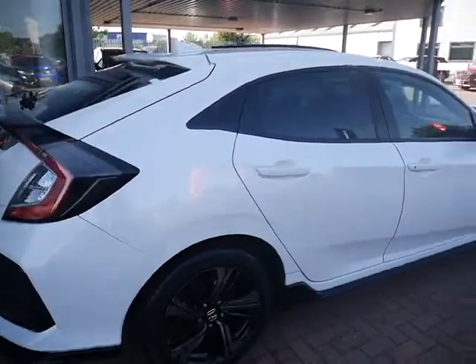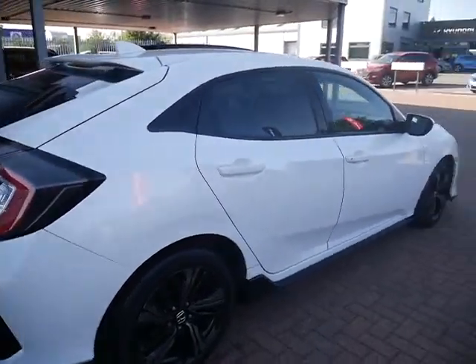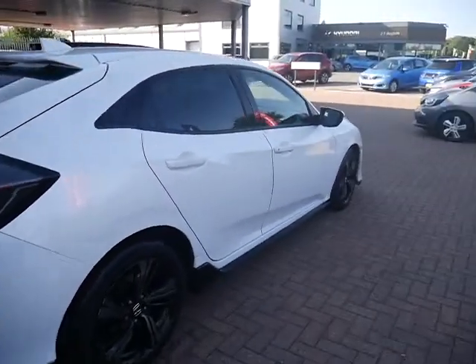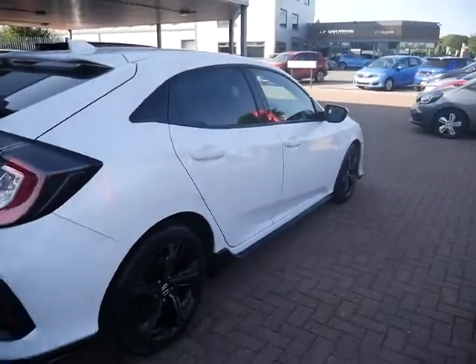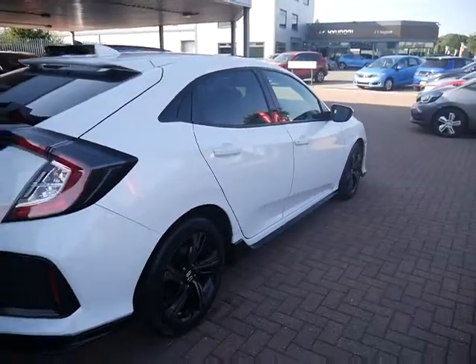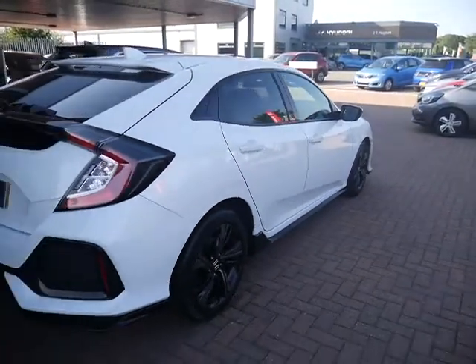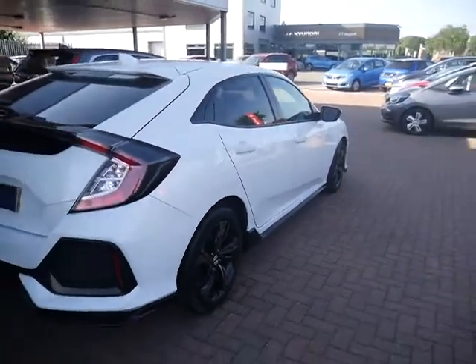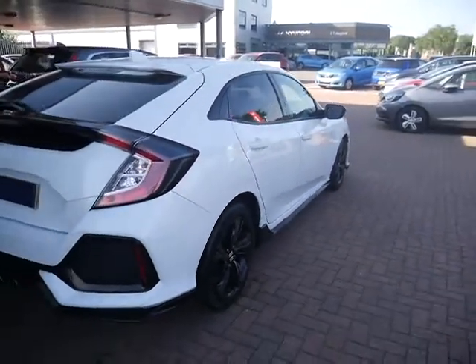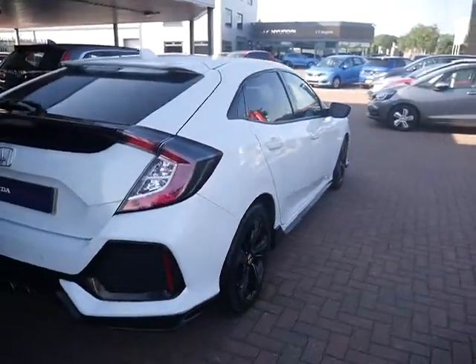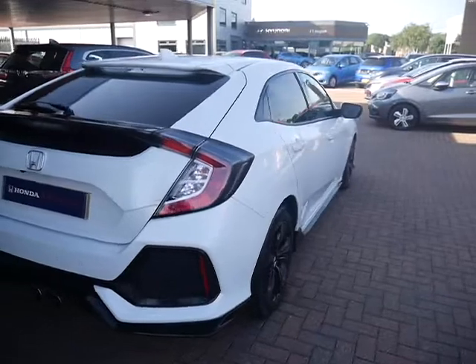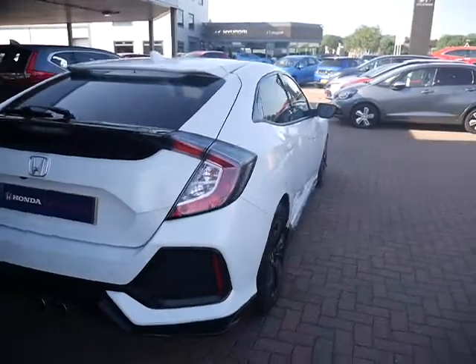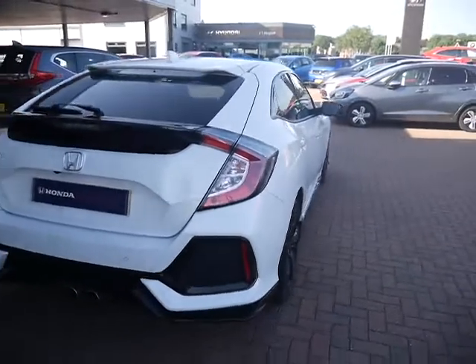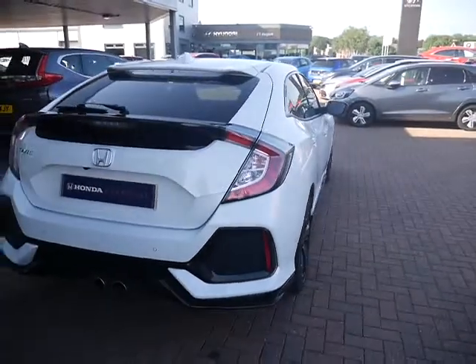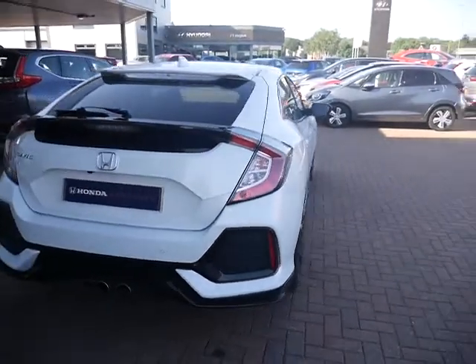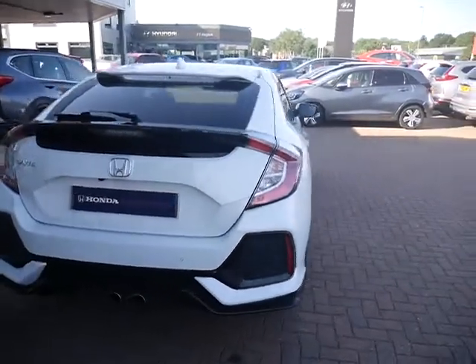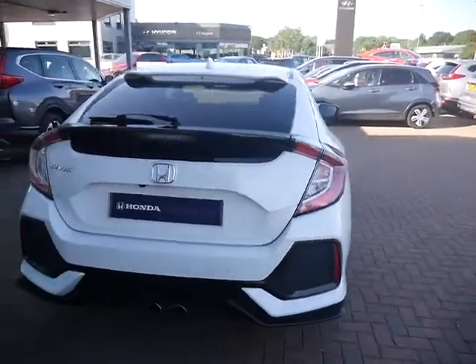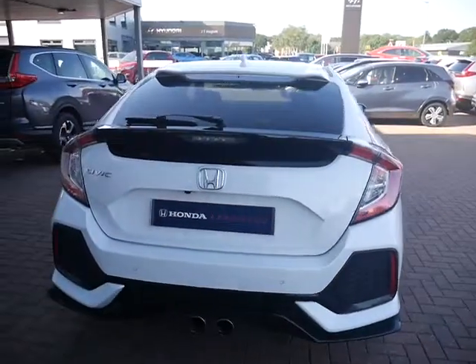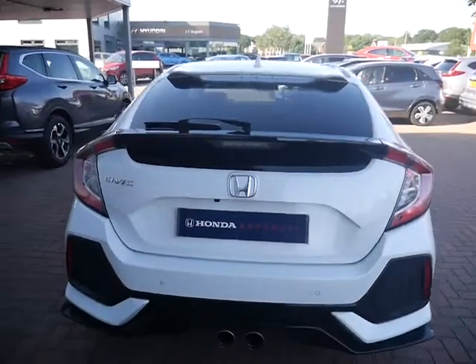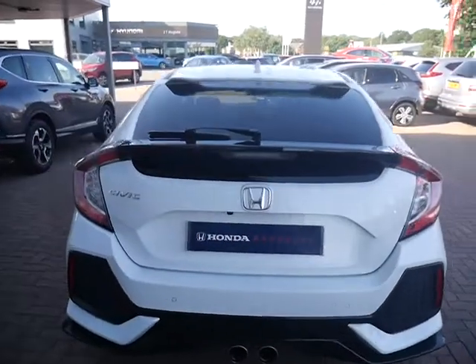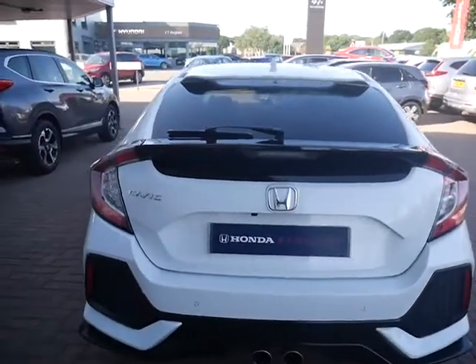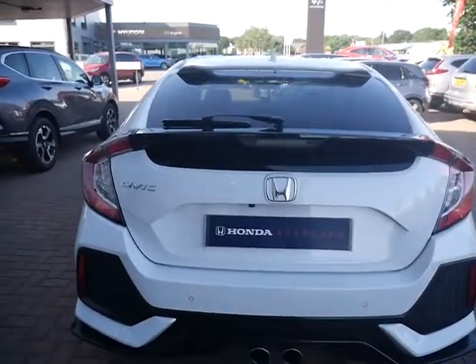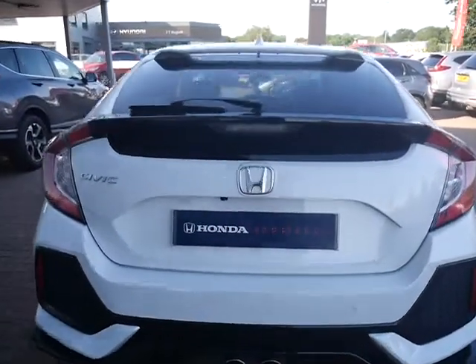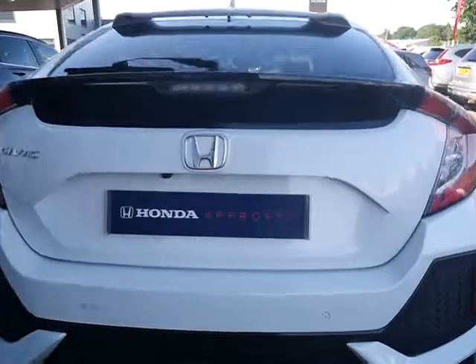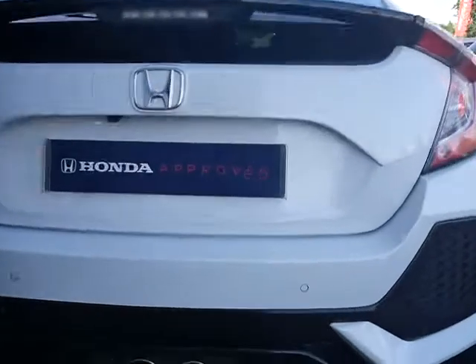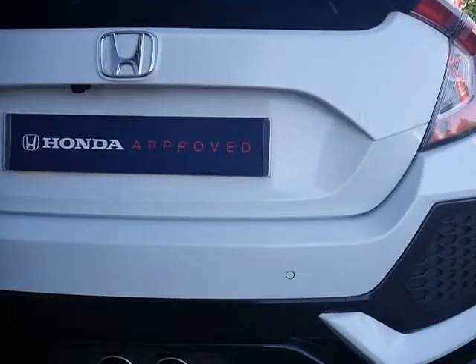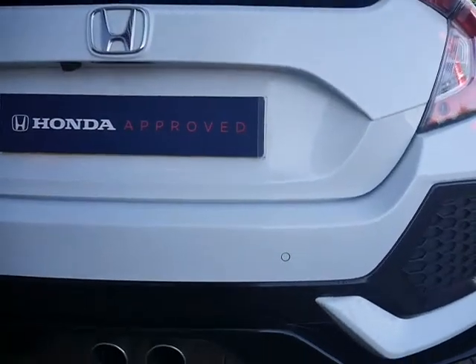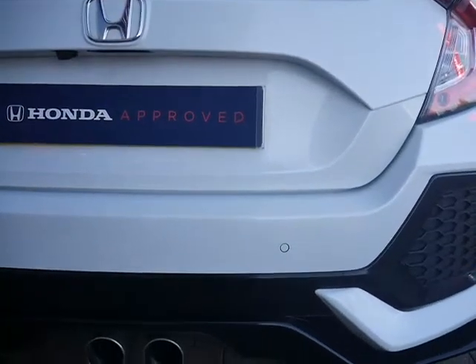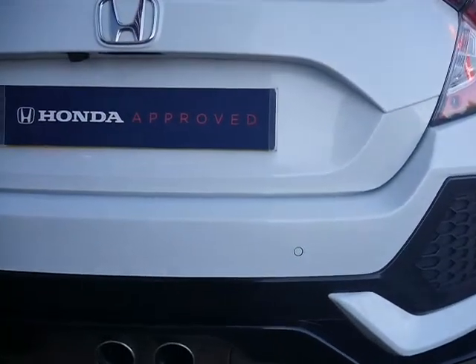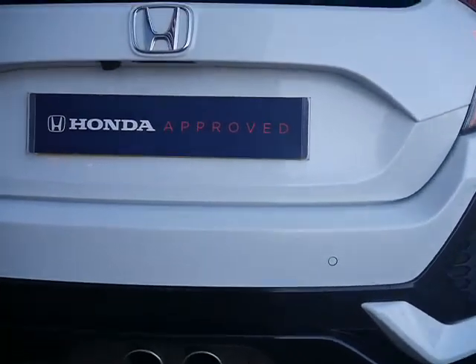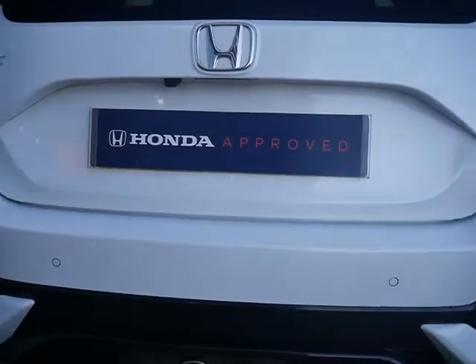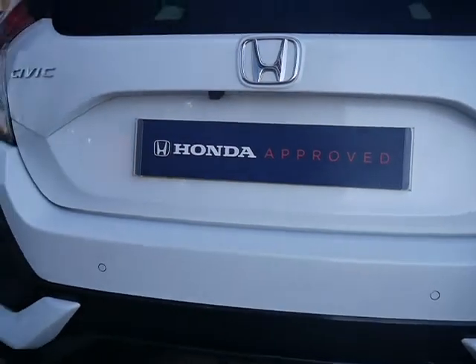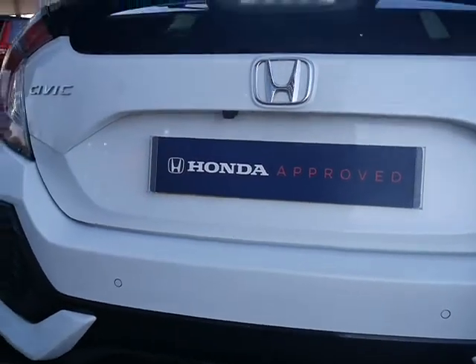This car is in lovely condition. It does come with 12 months warranty, which can be topped up to two years for a price of £2.99. As you can see, it also has rear parking sensors and a camera.